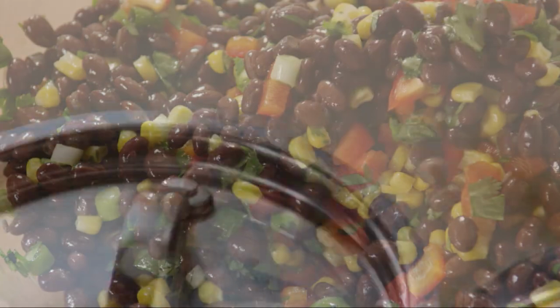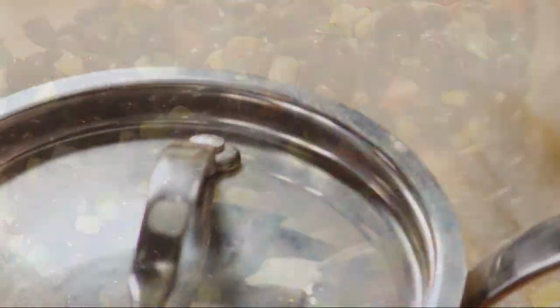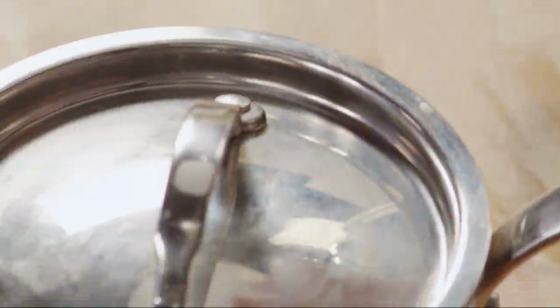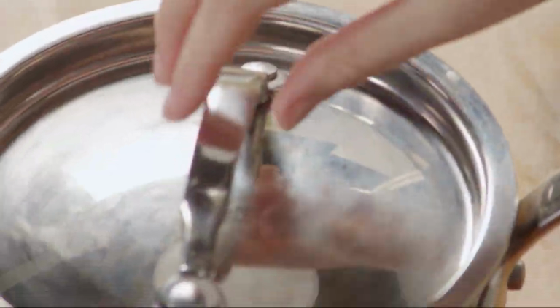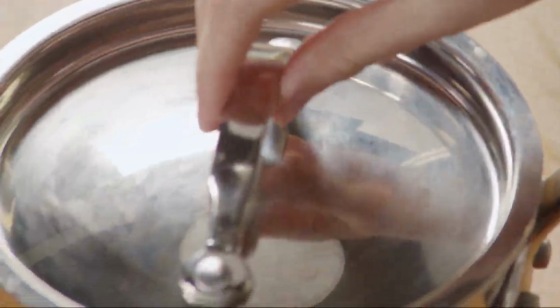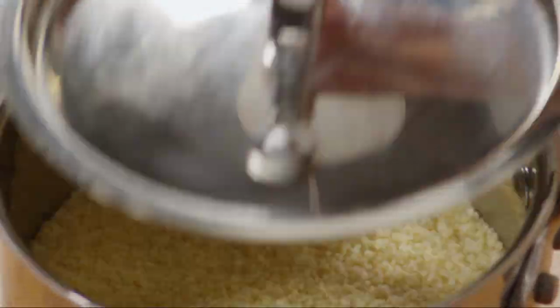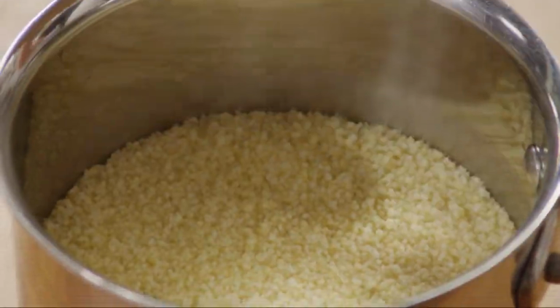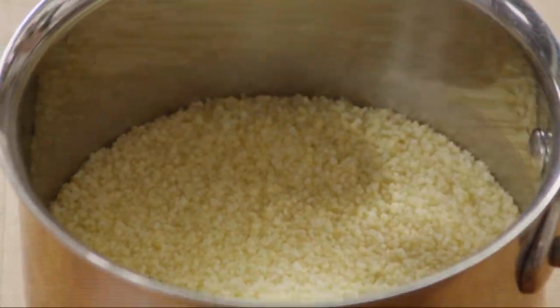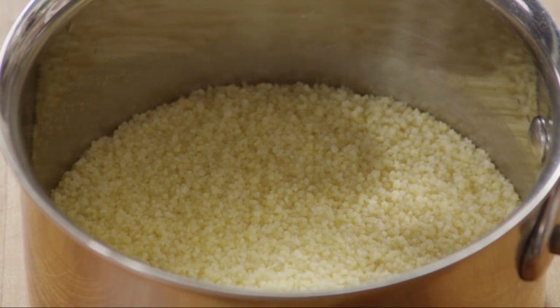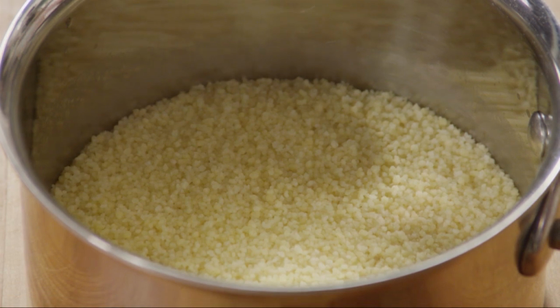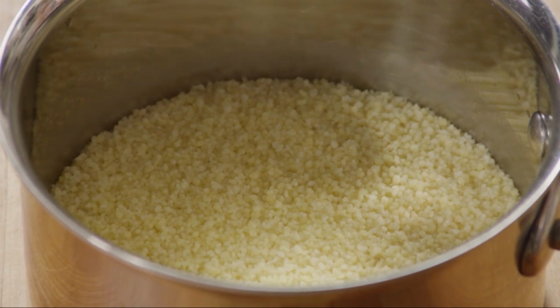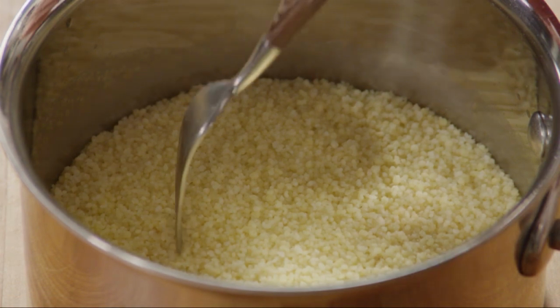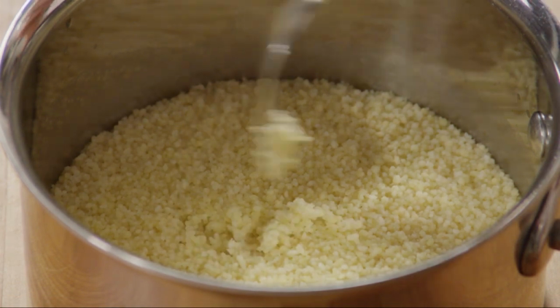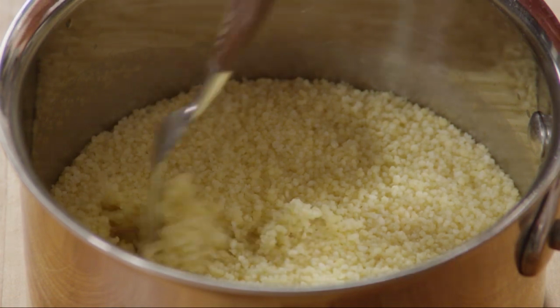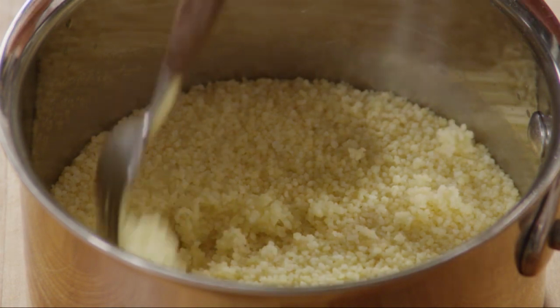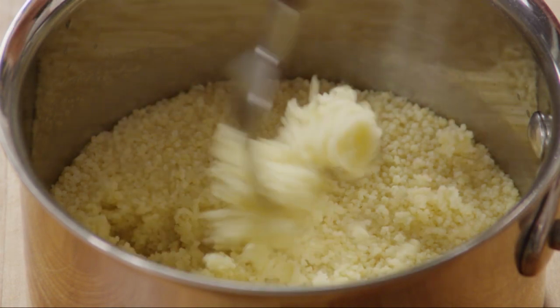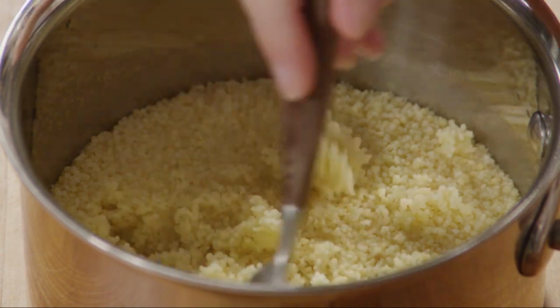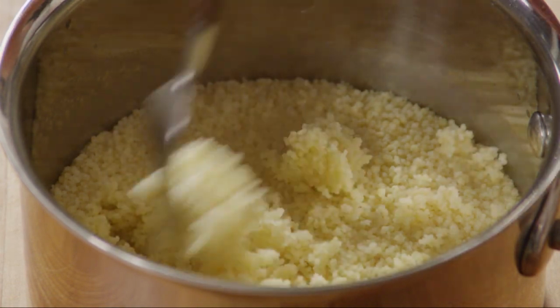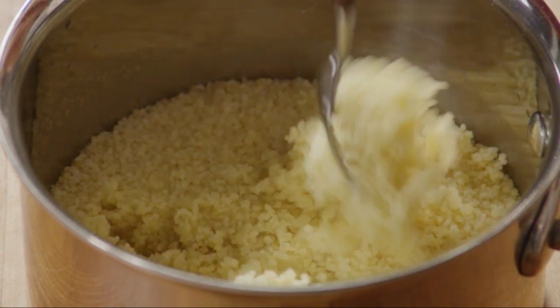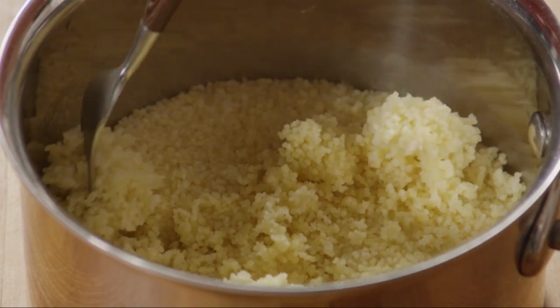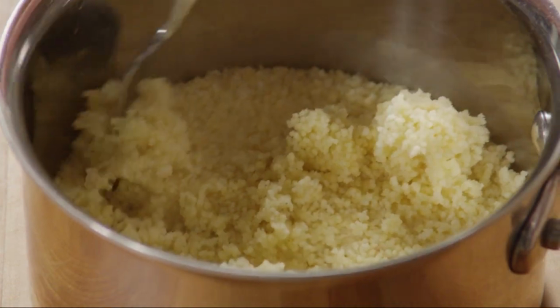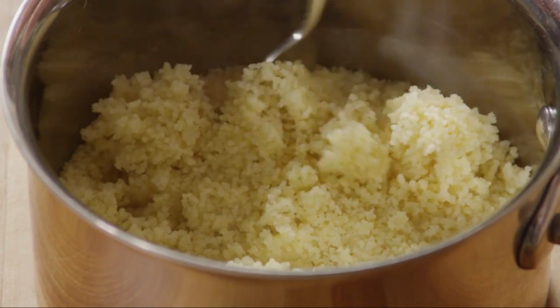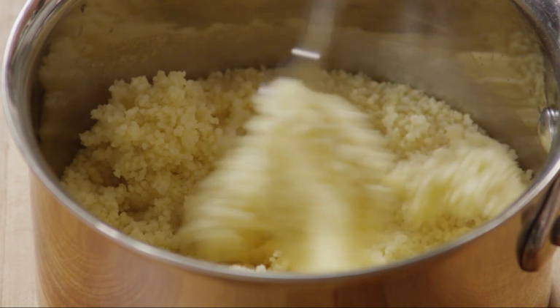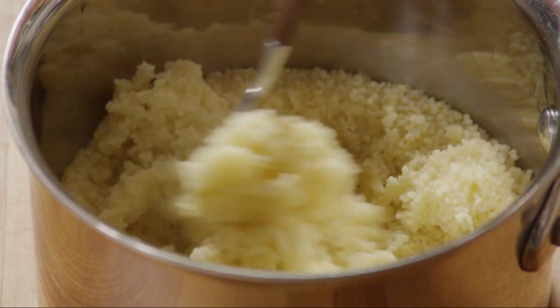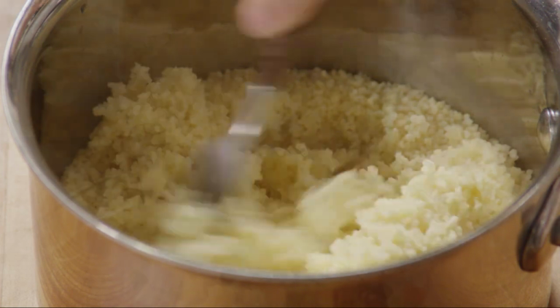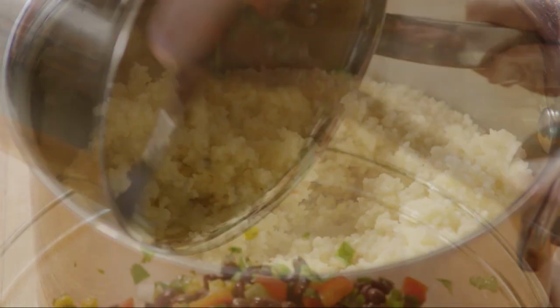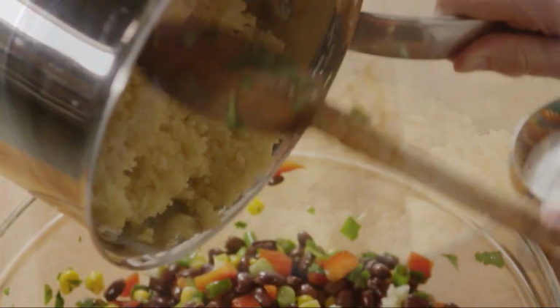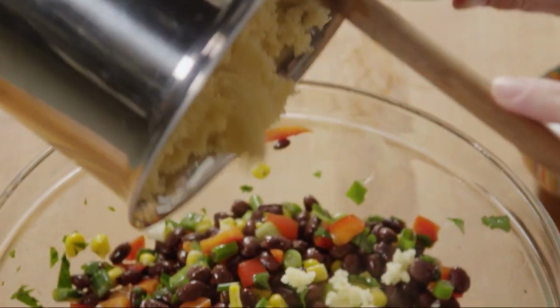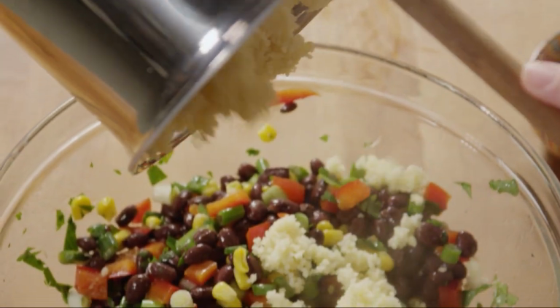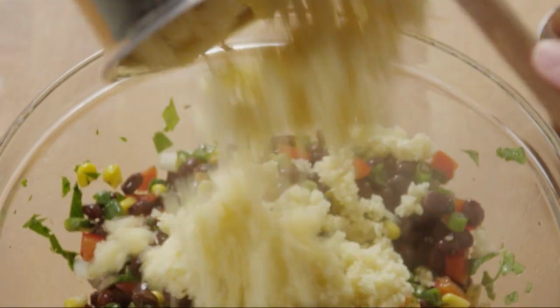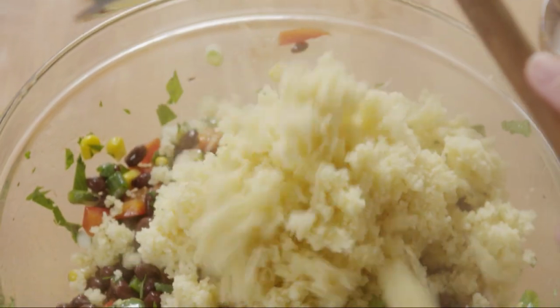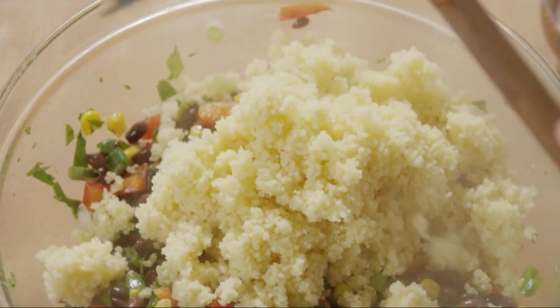Now use a fork to fluff the couscous well, making sure you break up any chunks. Add it to the bowl and mix the salad well.